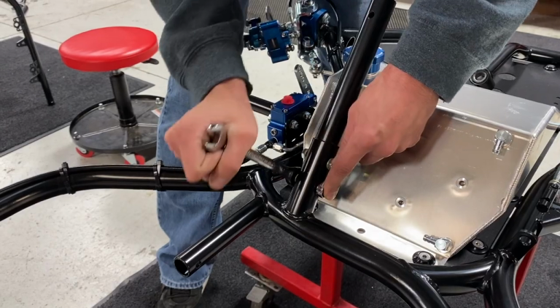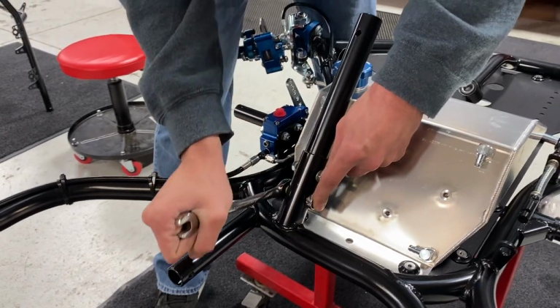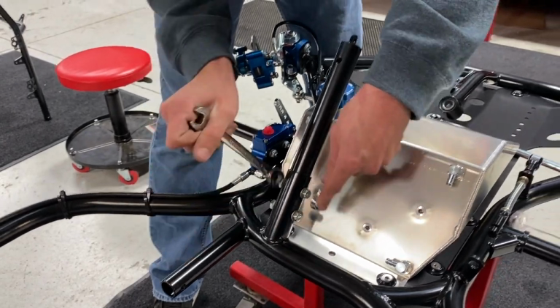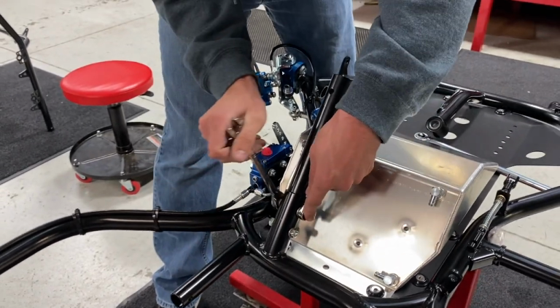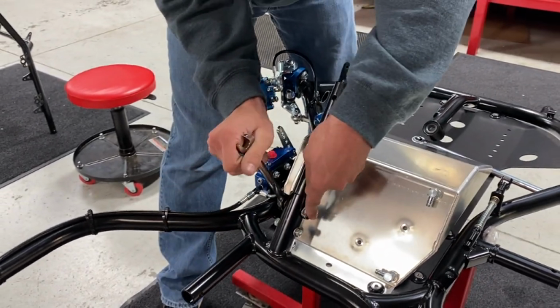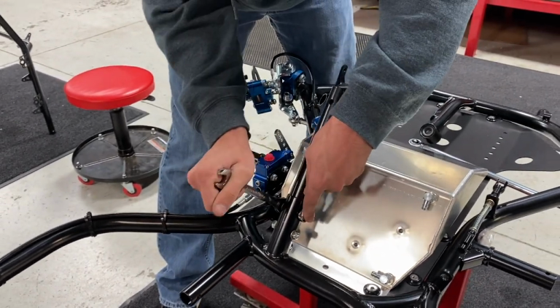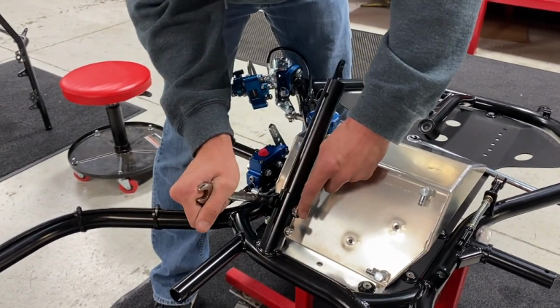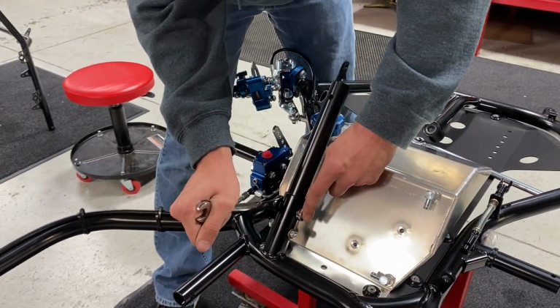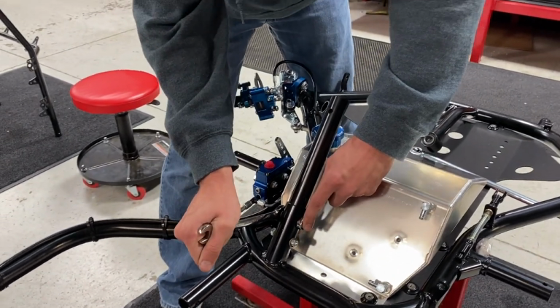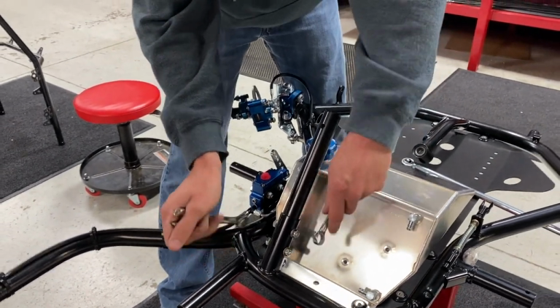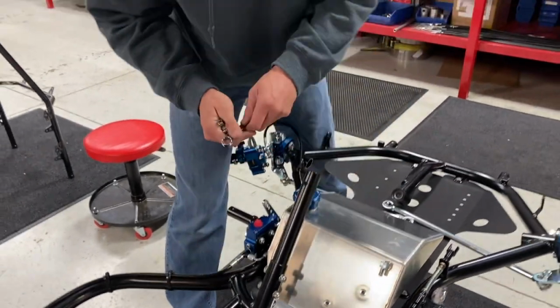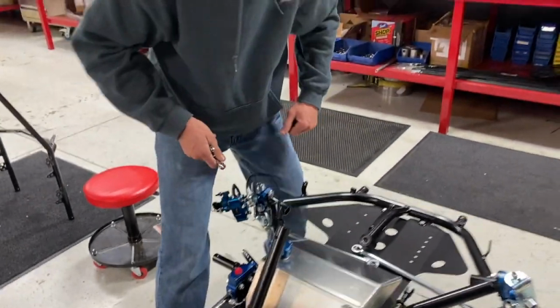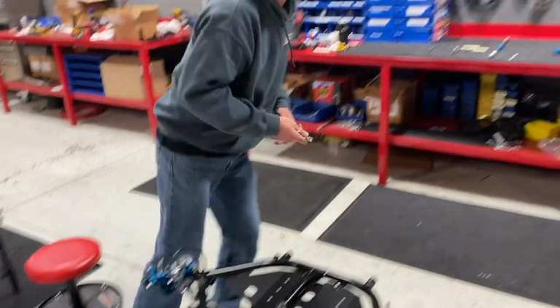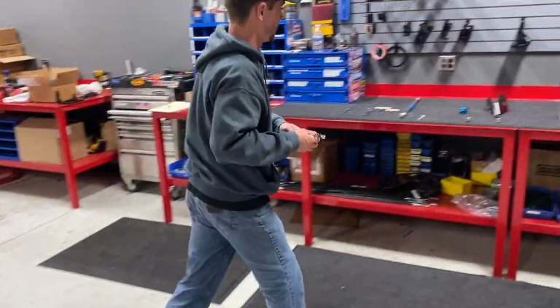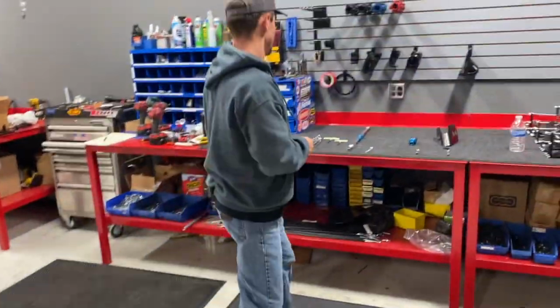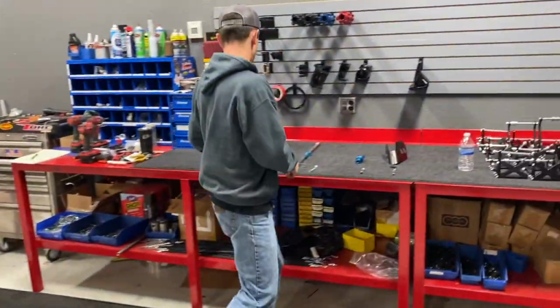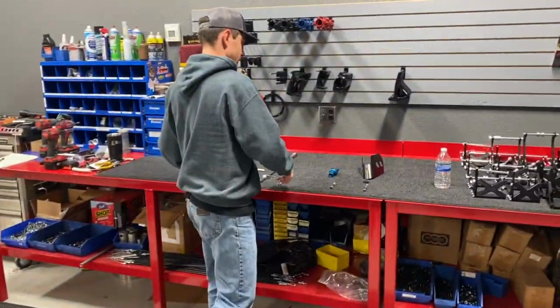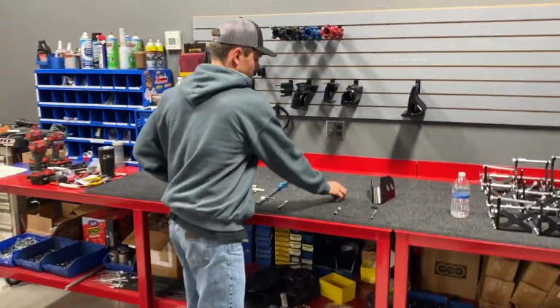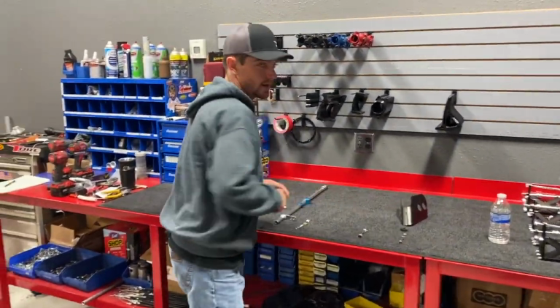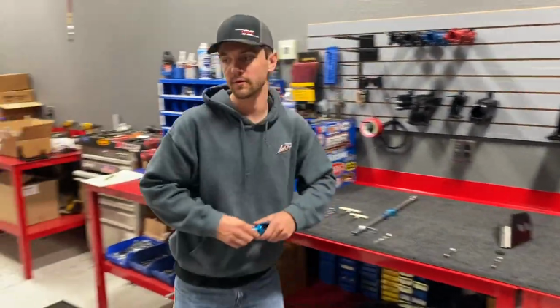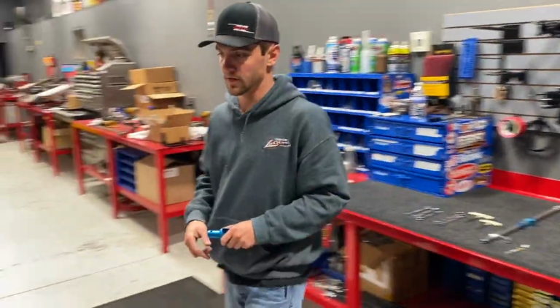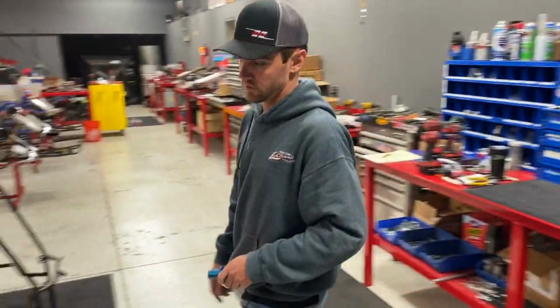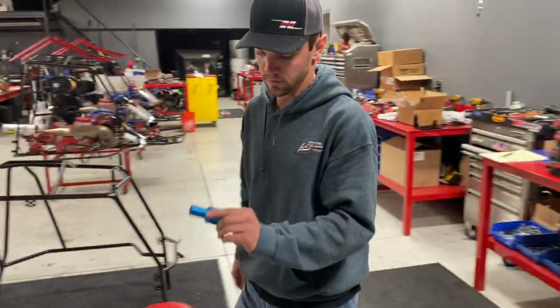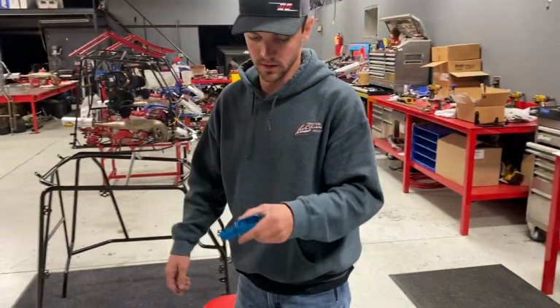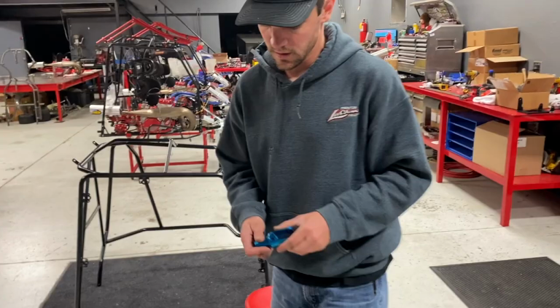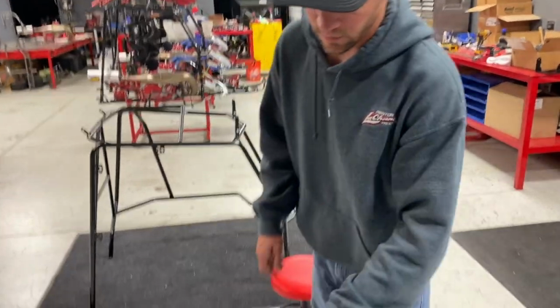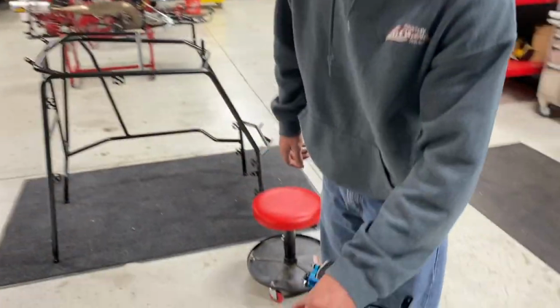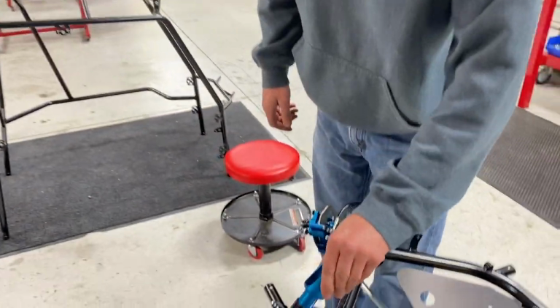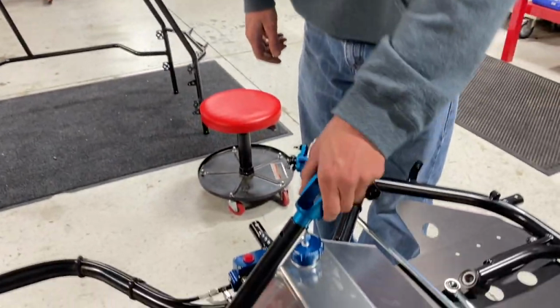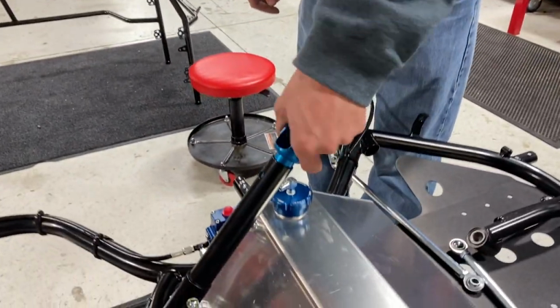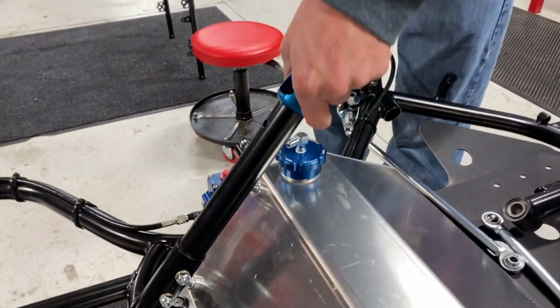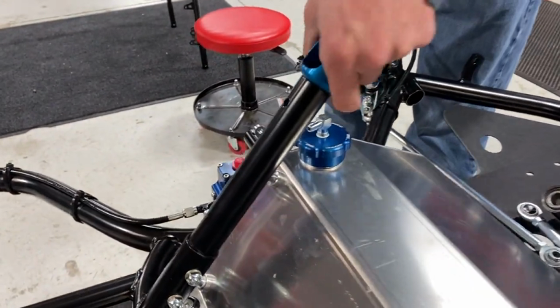We have seen guys in the past who have had those bolts come loose — they didn't tighten them right and they're driving around the racetrack with no steering post. We want to avoid that. For a nice quality build, we'll take the steering post fork and place that in for now.